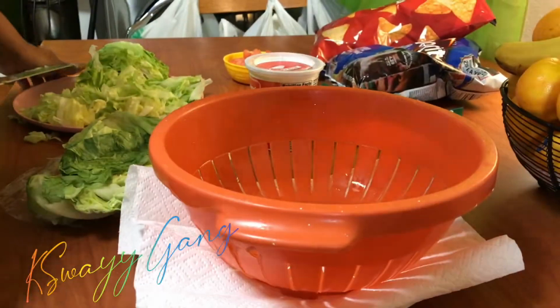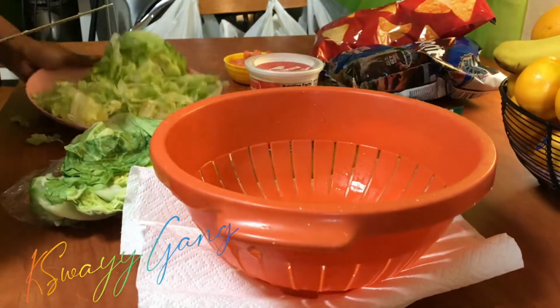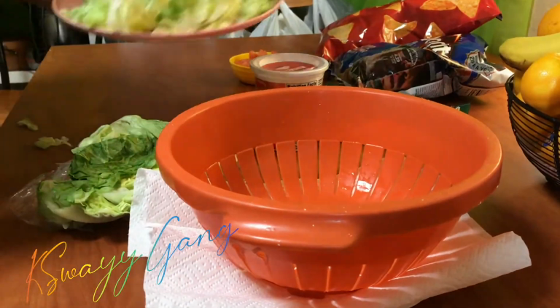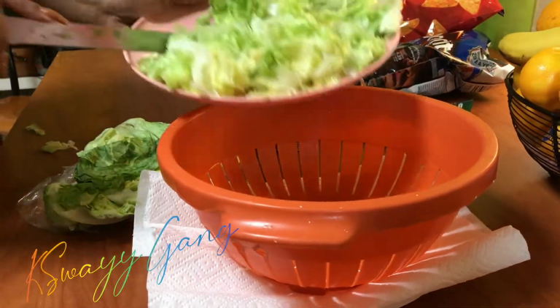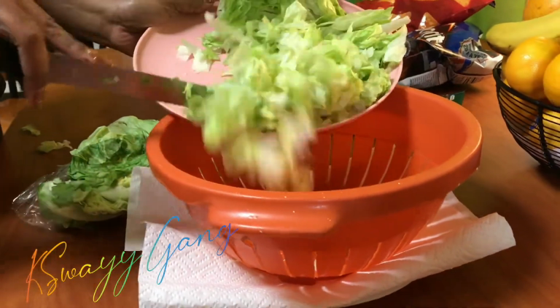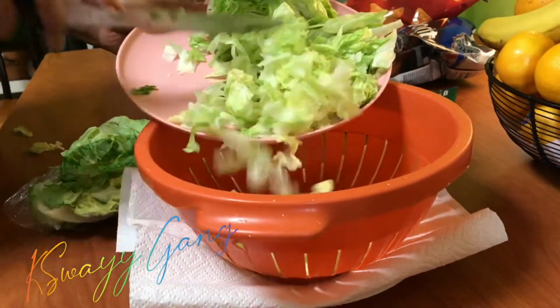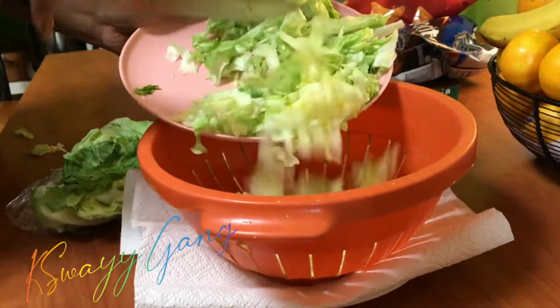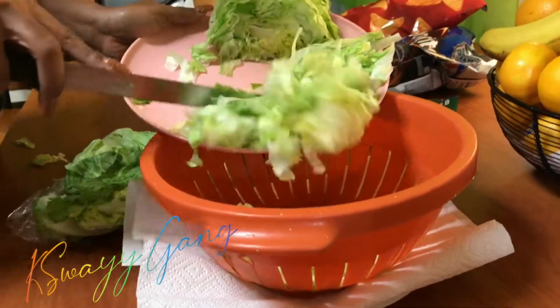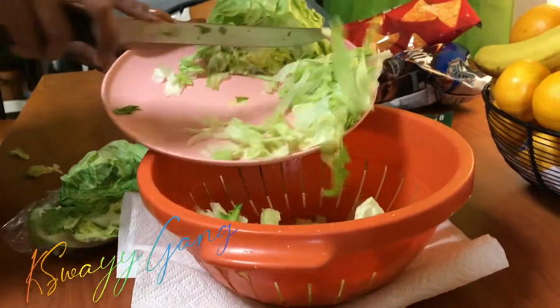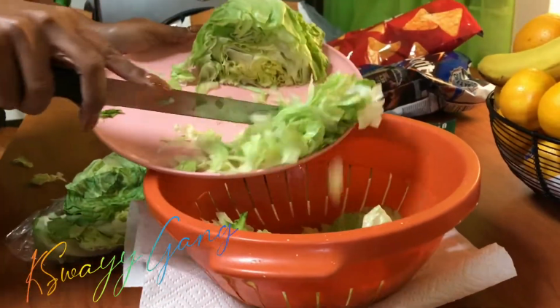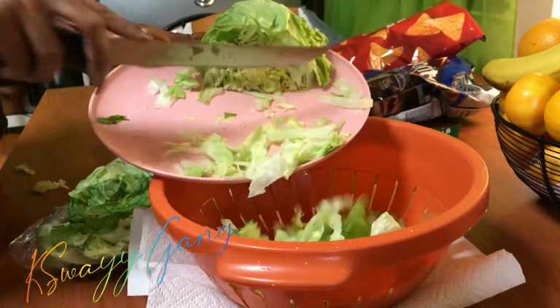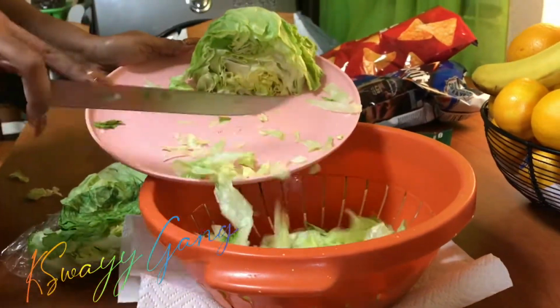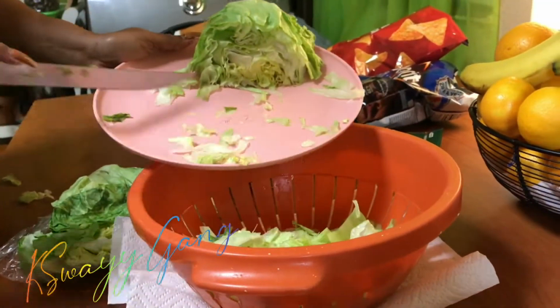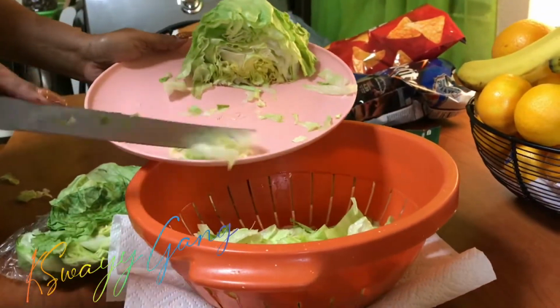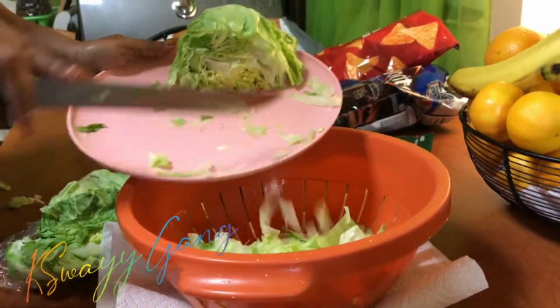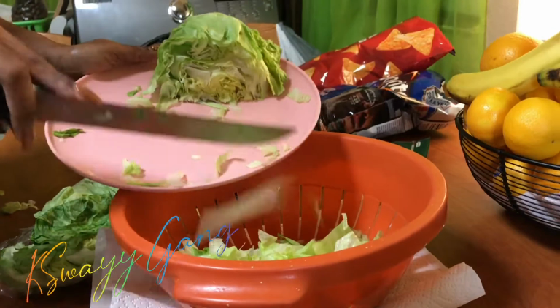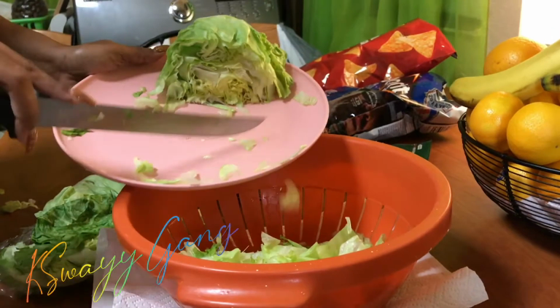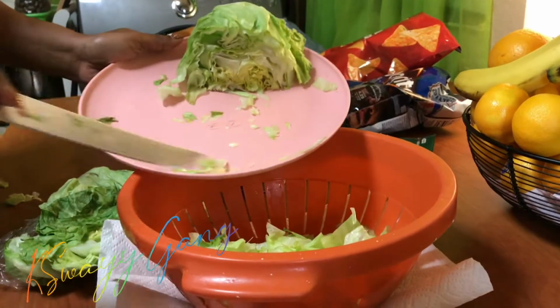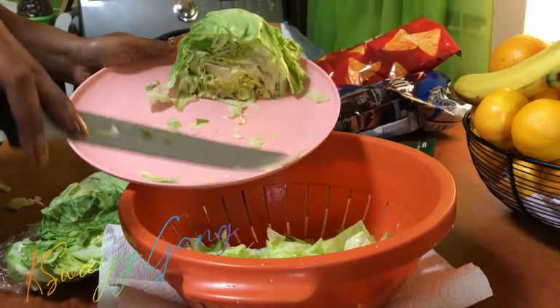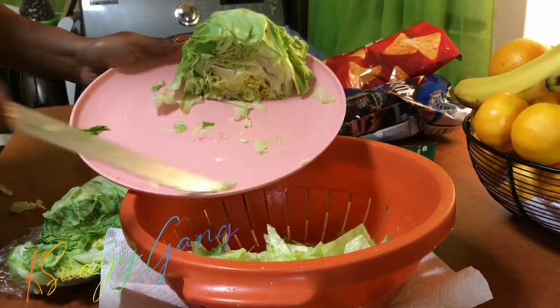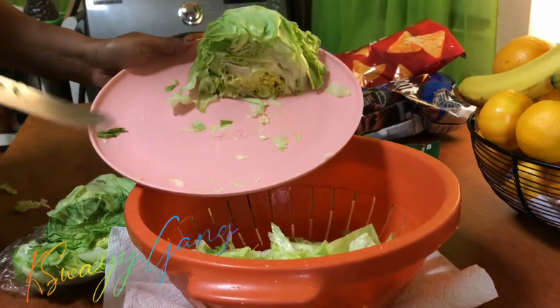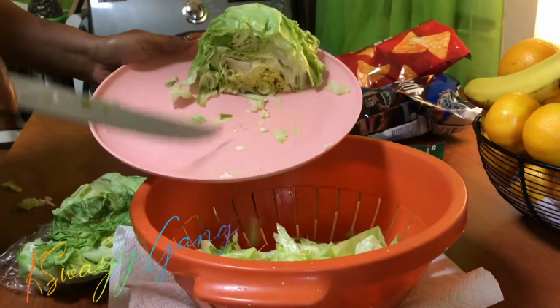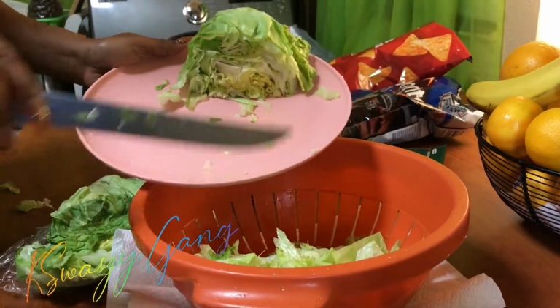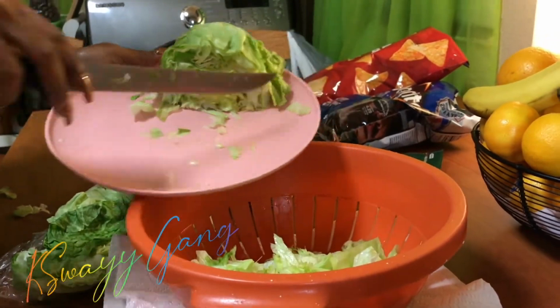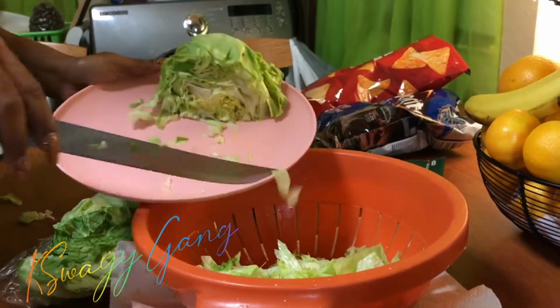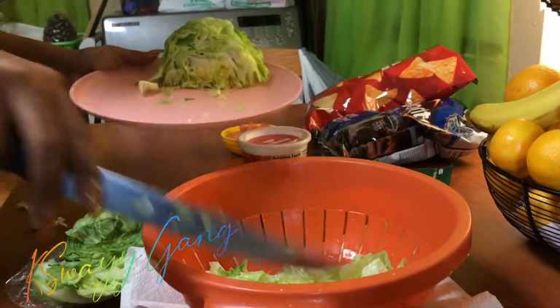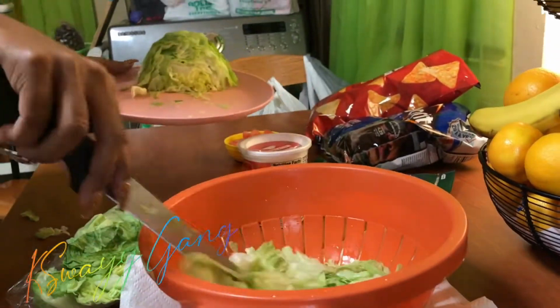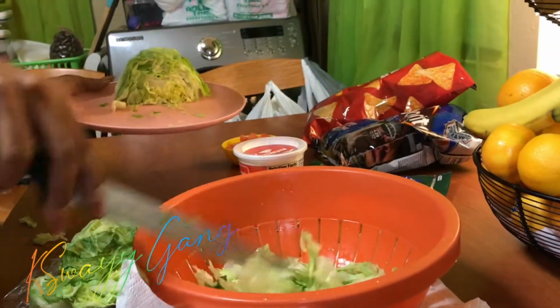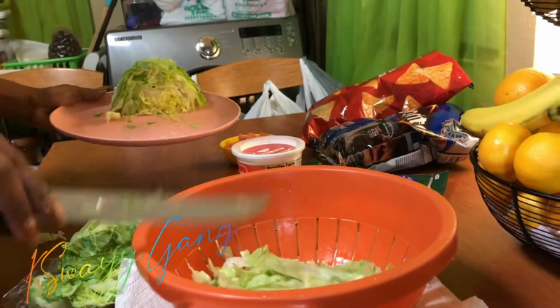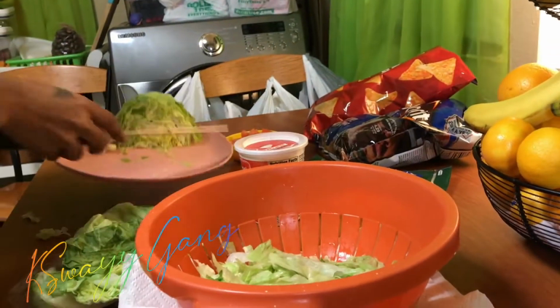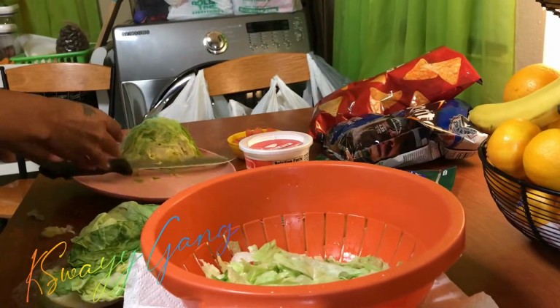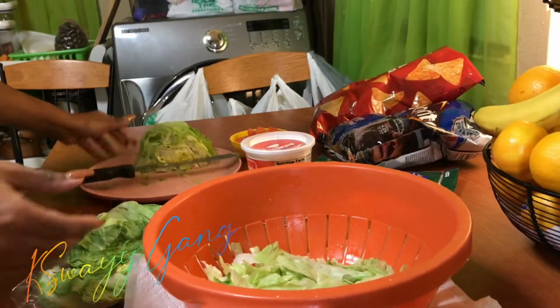I always use only one side of the lettuce head and keep the other half for a salad throughout the week, so that's where that other lettuce is going.